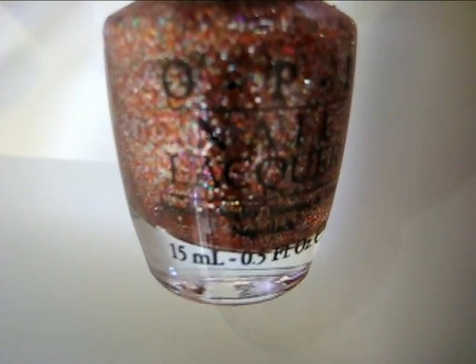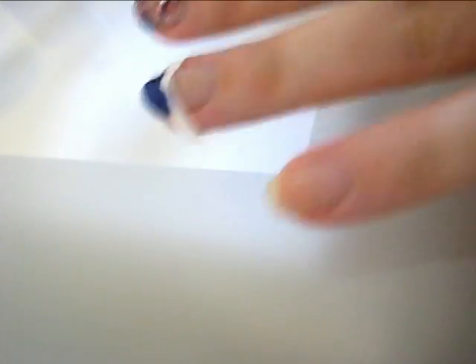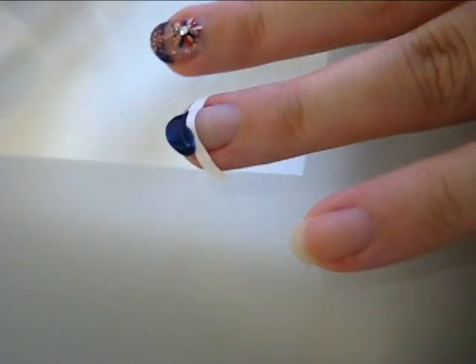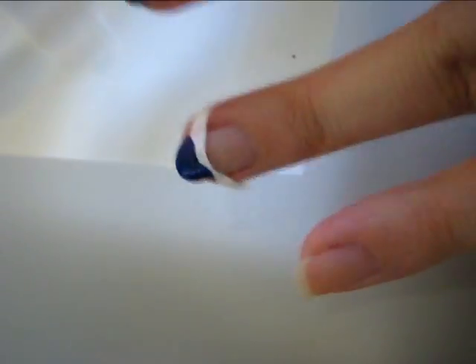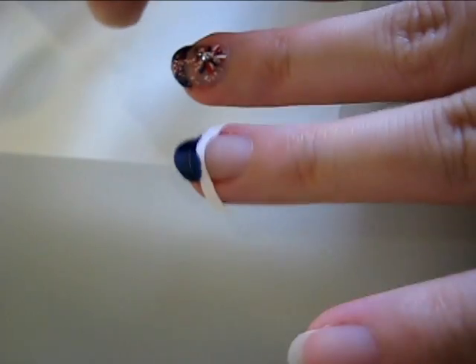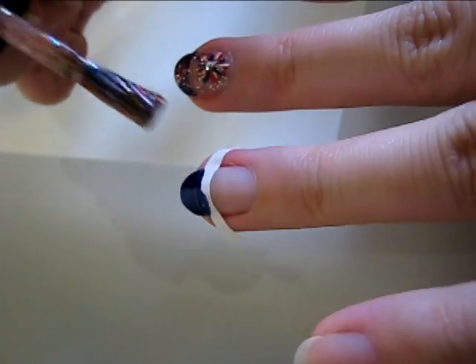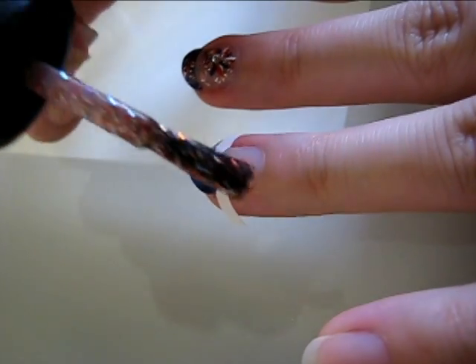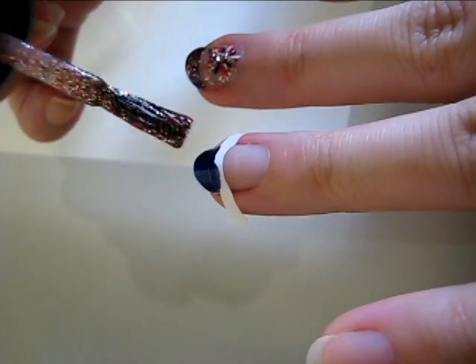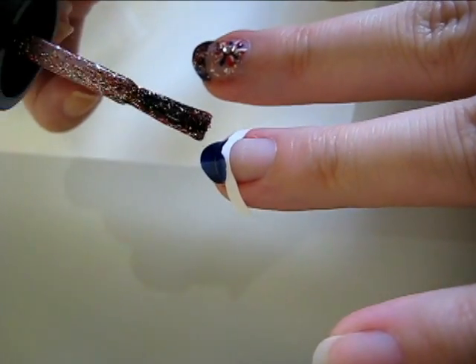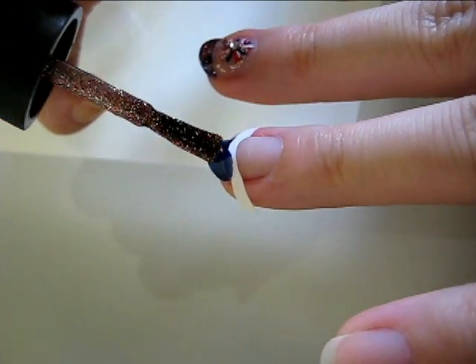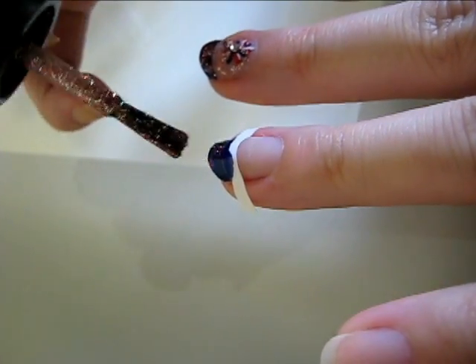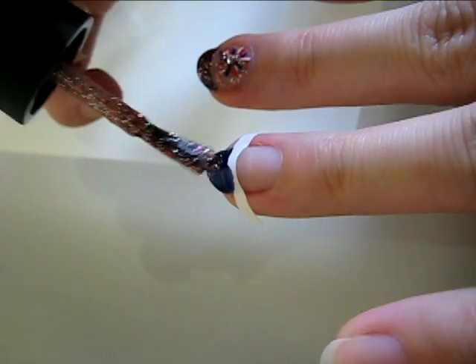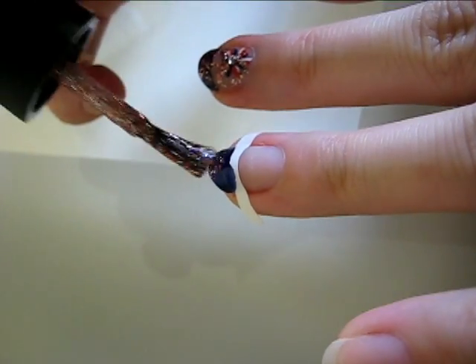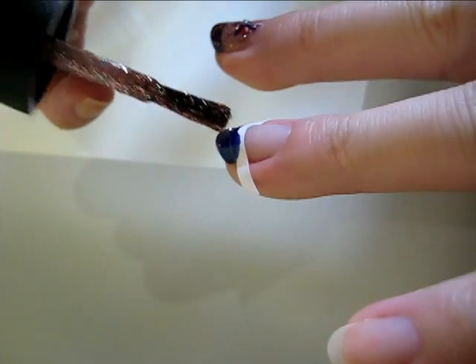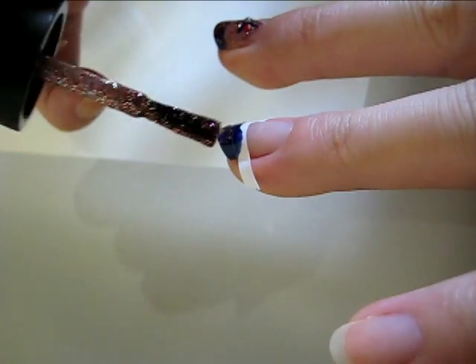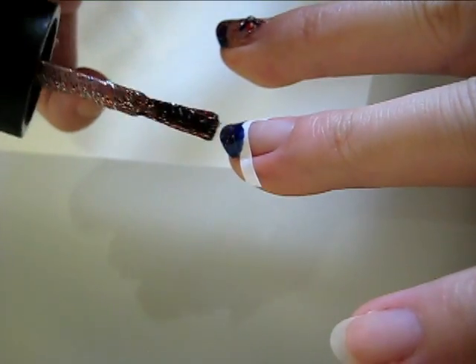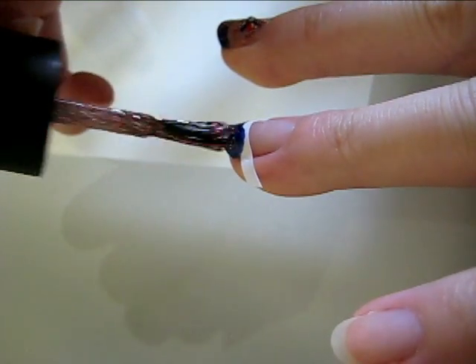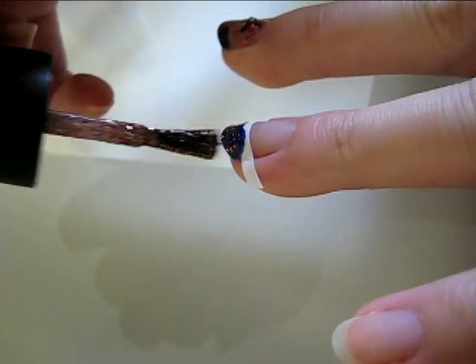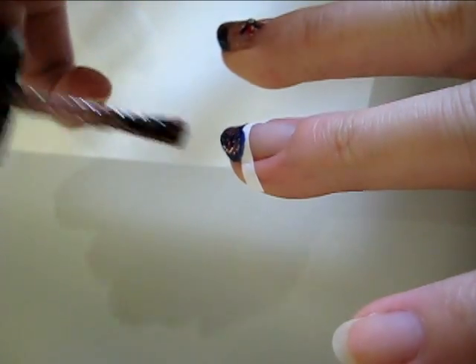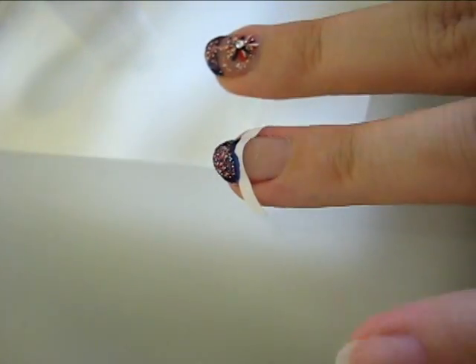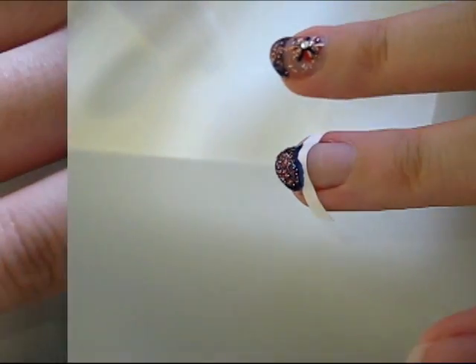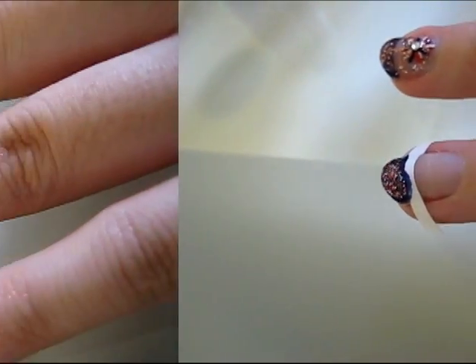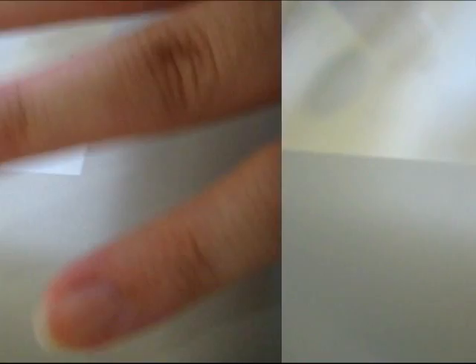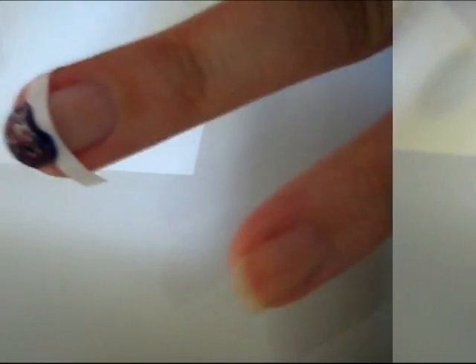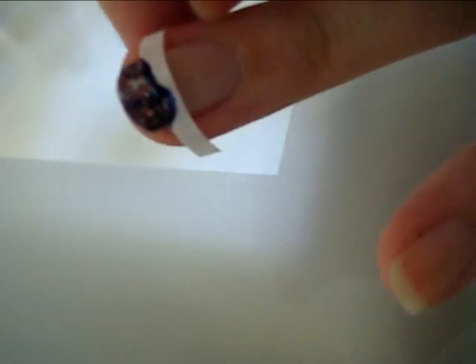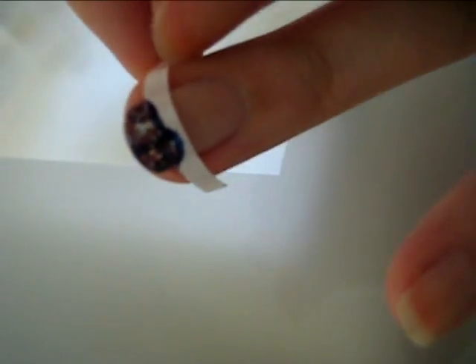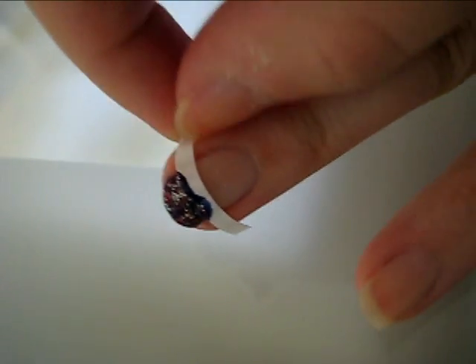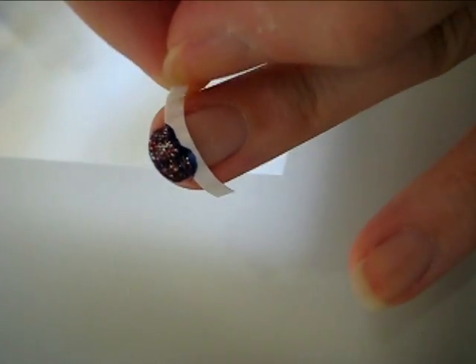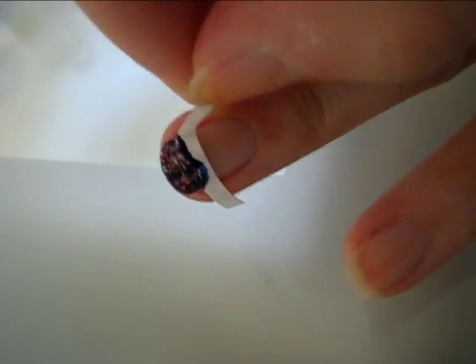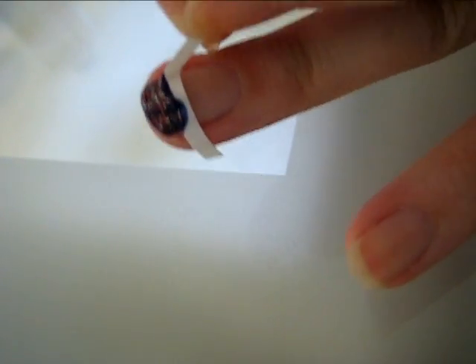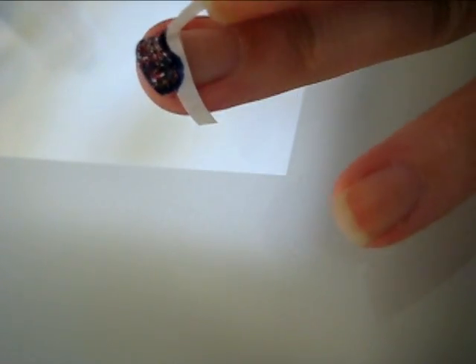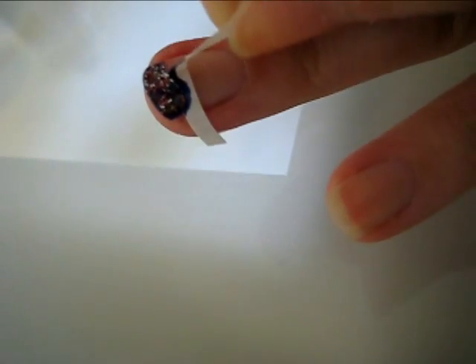This step is optional, but if you want to dress up your French tip, add a coat of glitter nail polish. After letting the glitter dry, remove the guide or the tape.